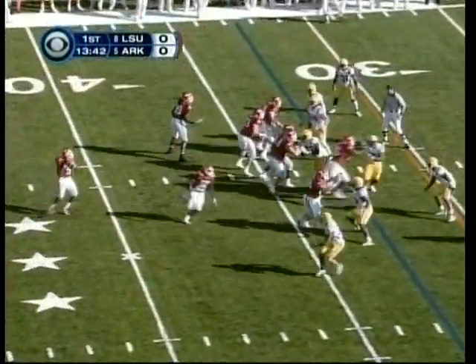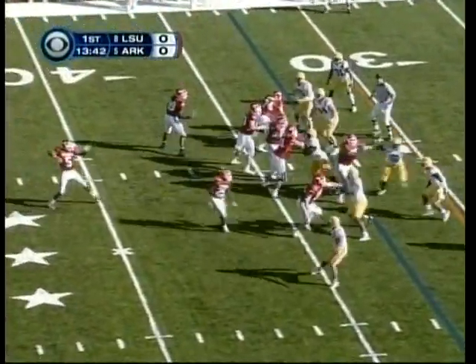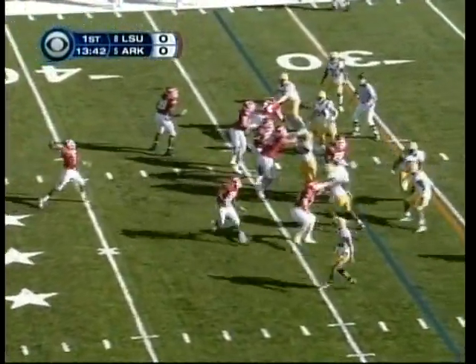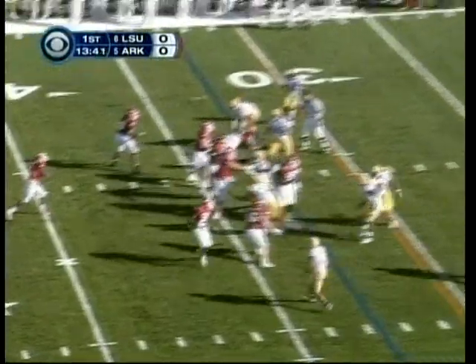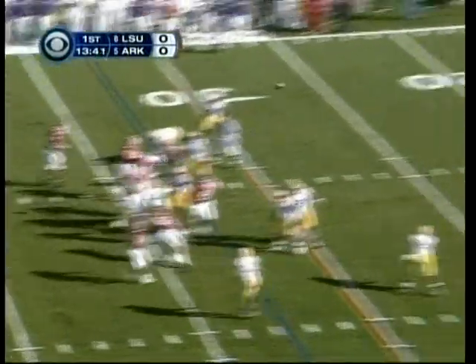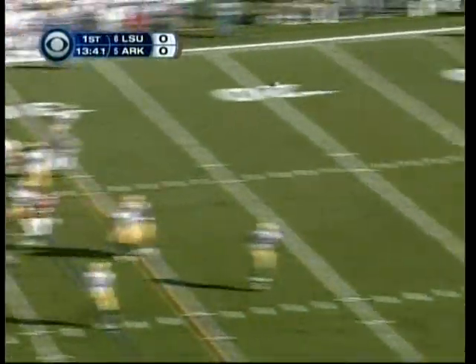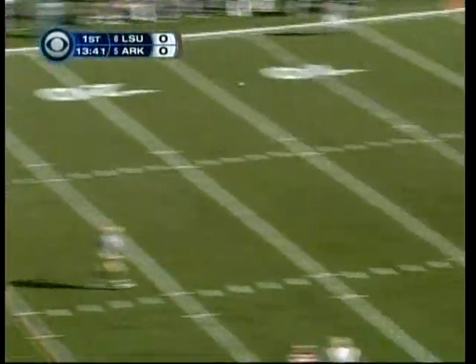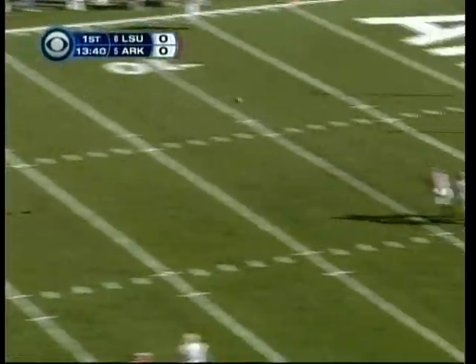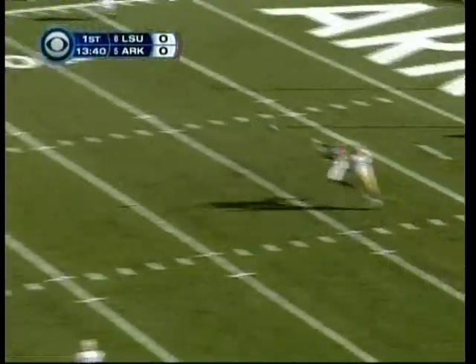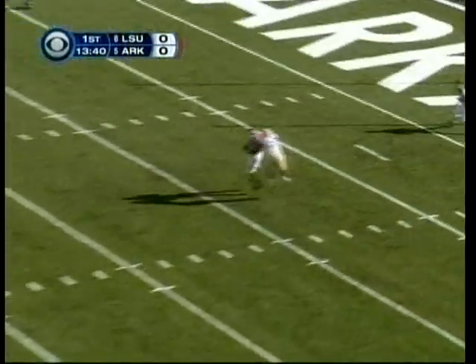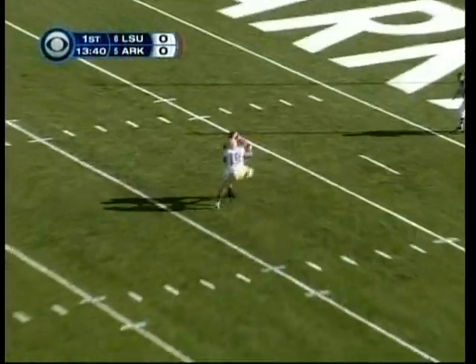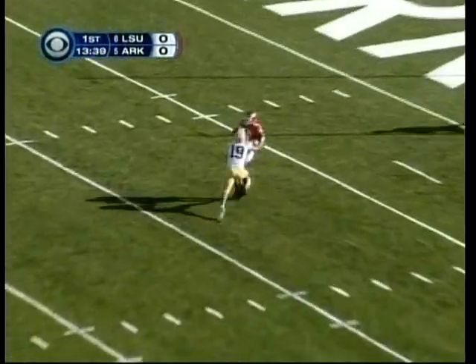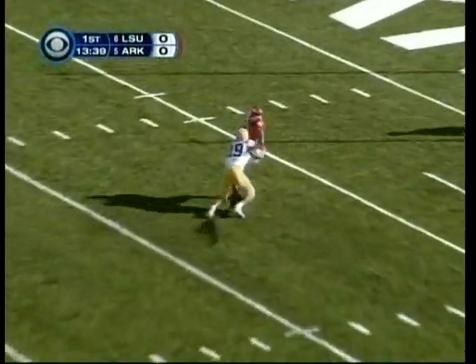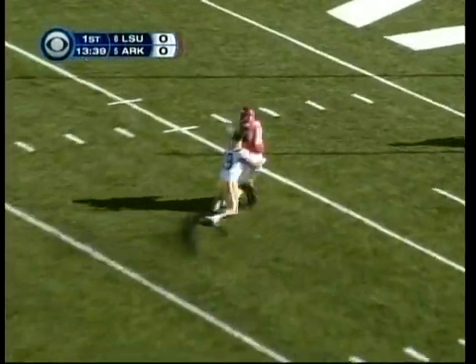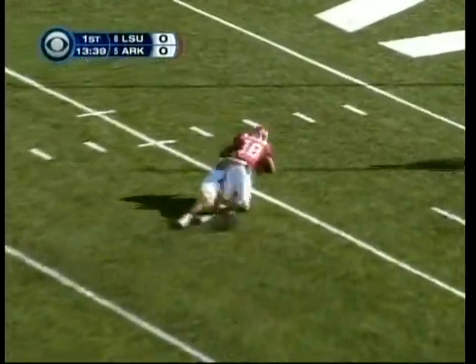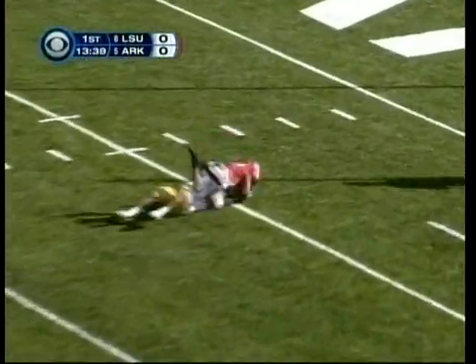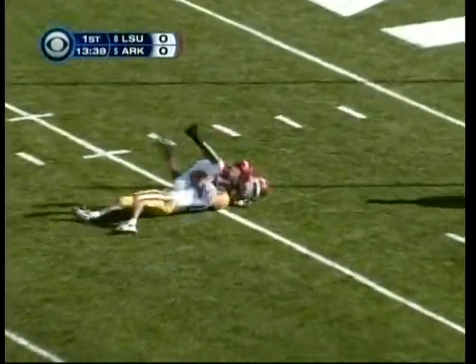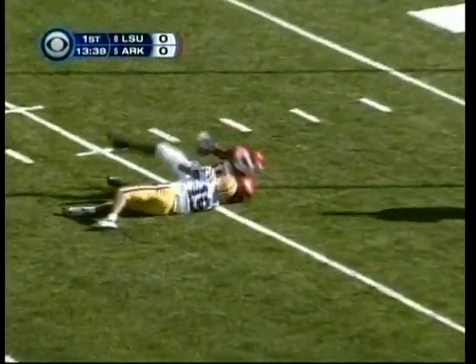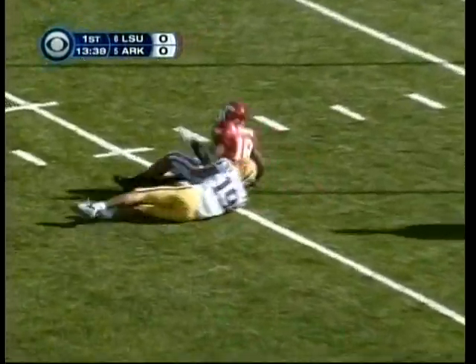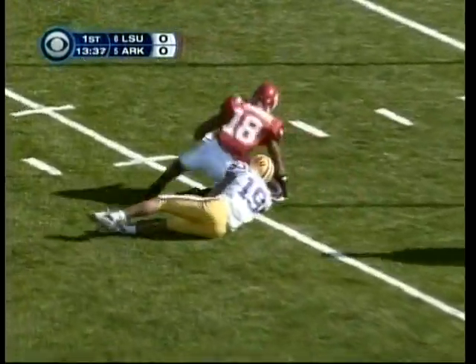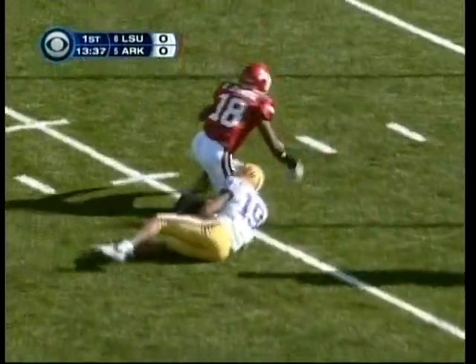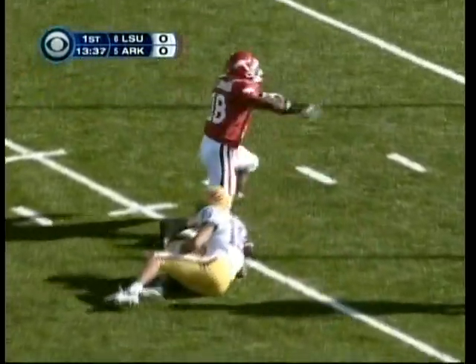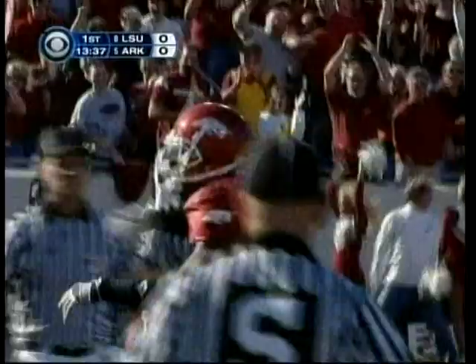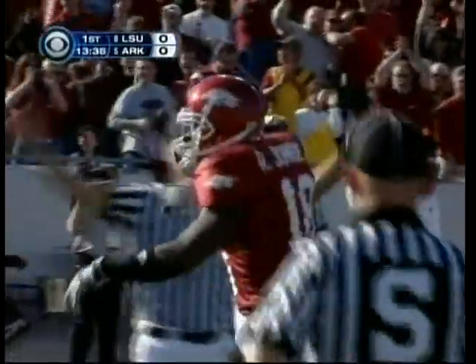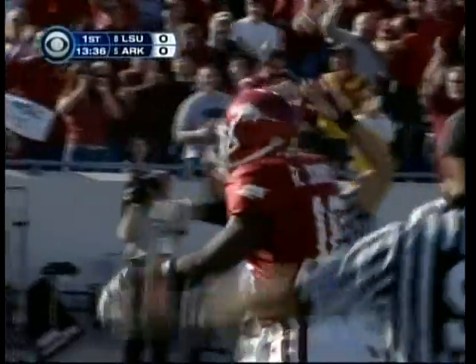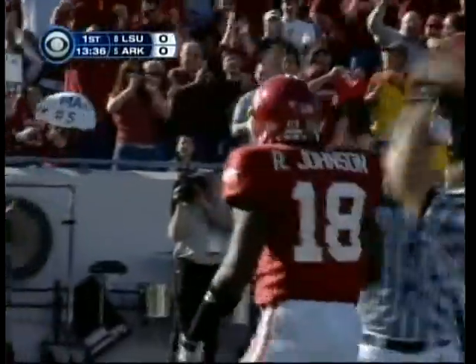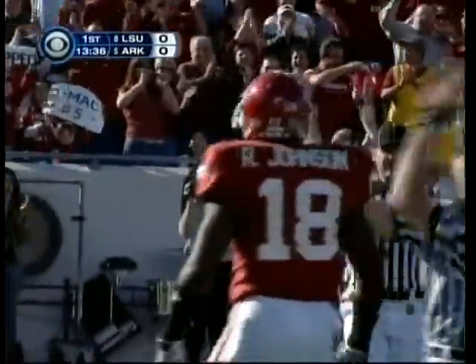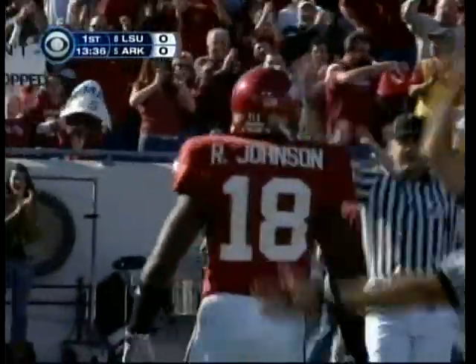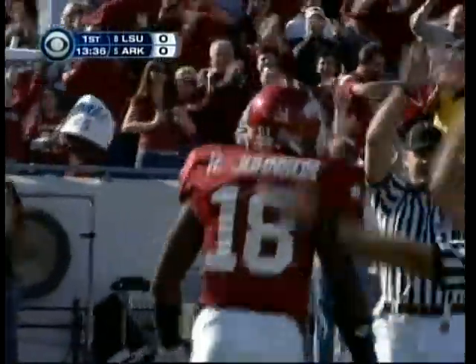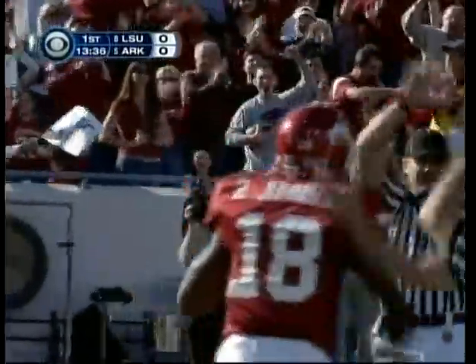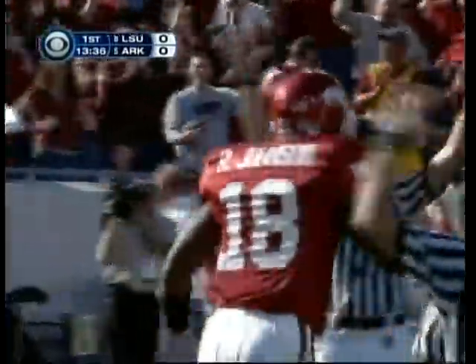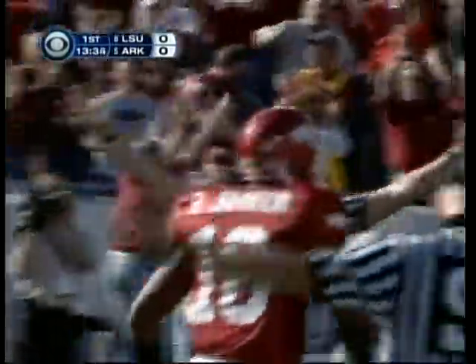This is McFadden in the Wildcat formation. Robert Johnson, who started the year as the number one quarterback.